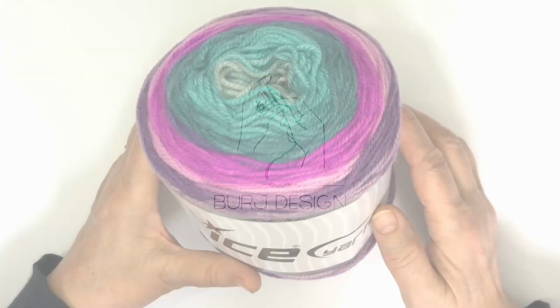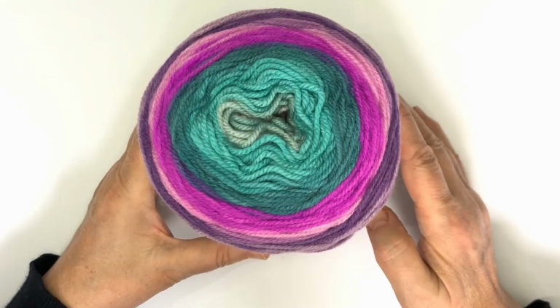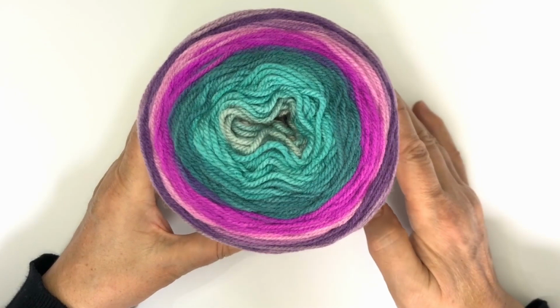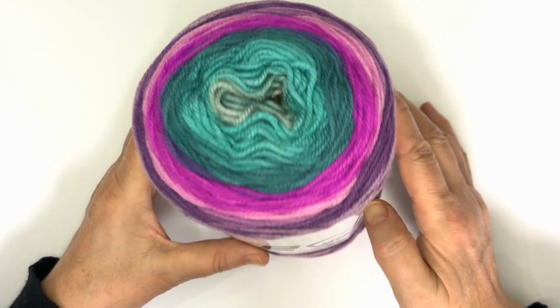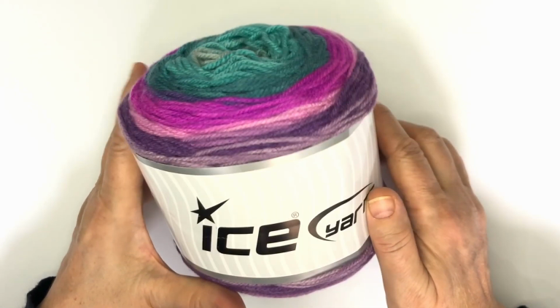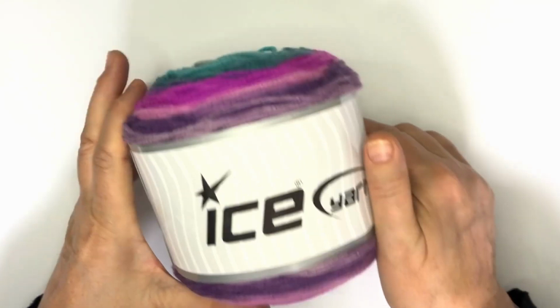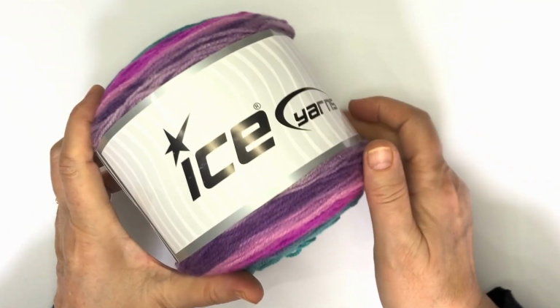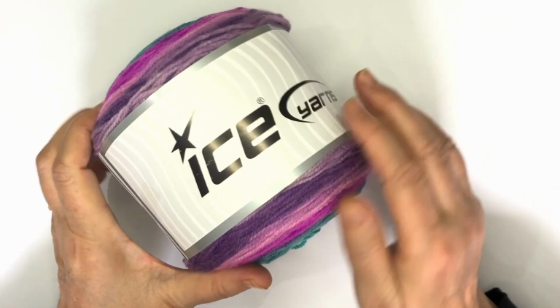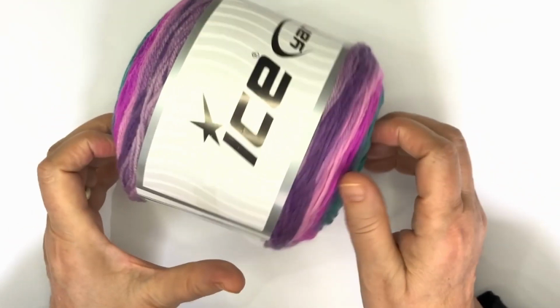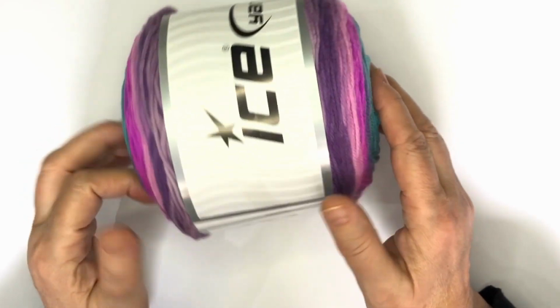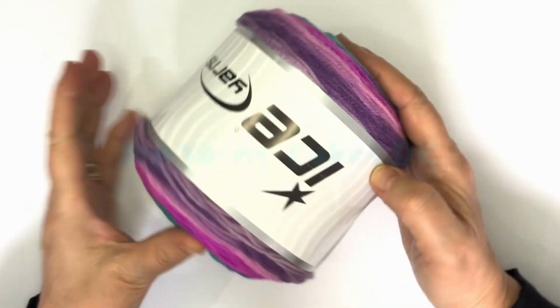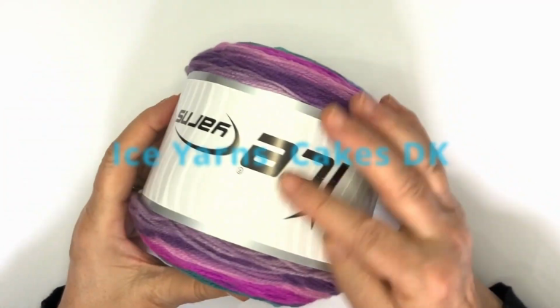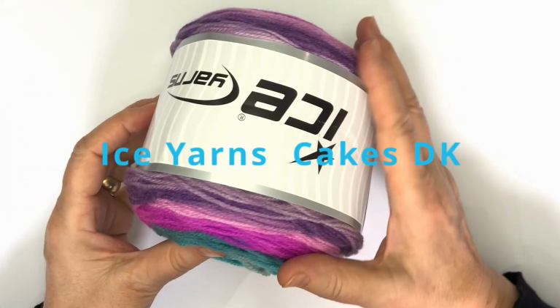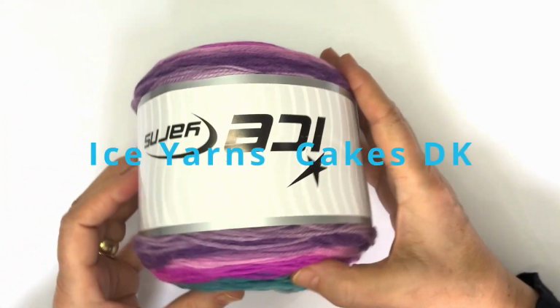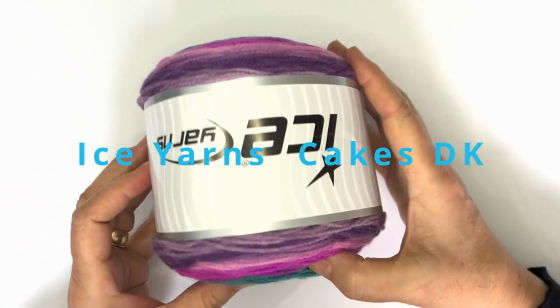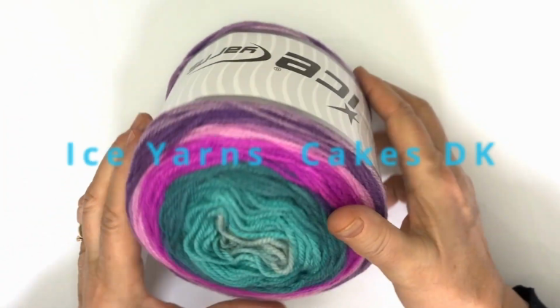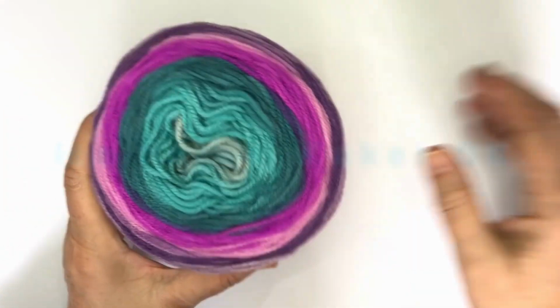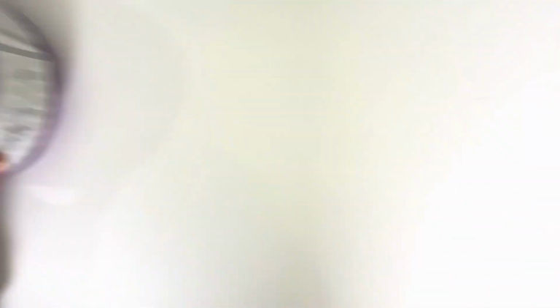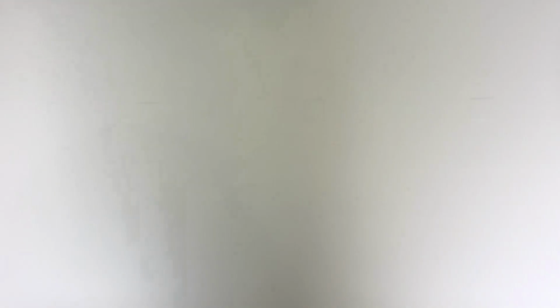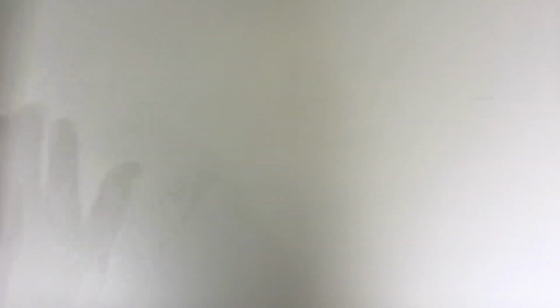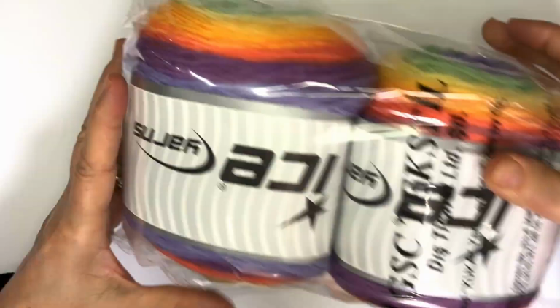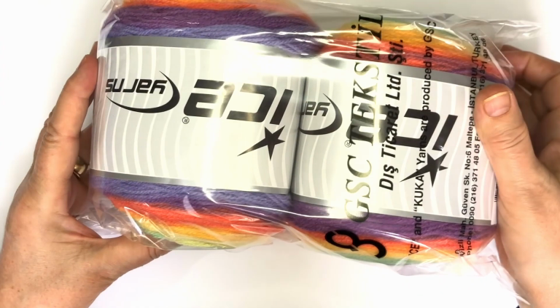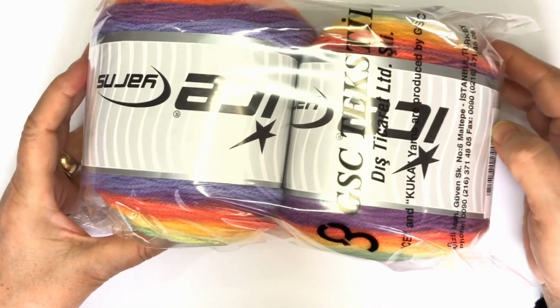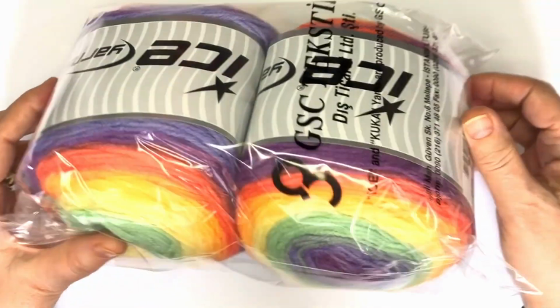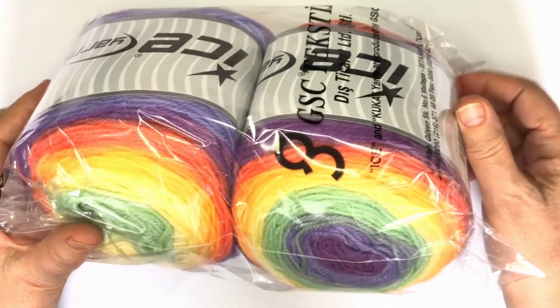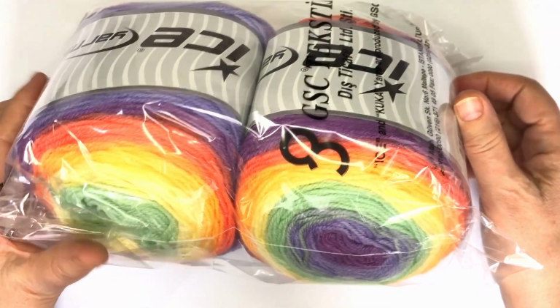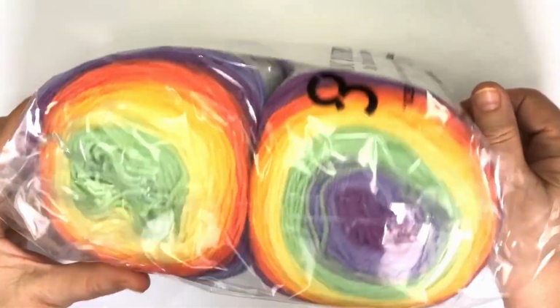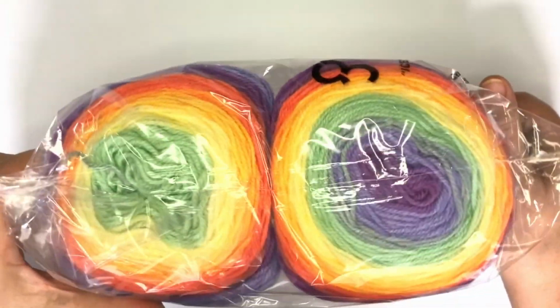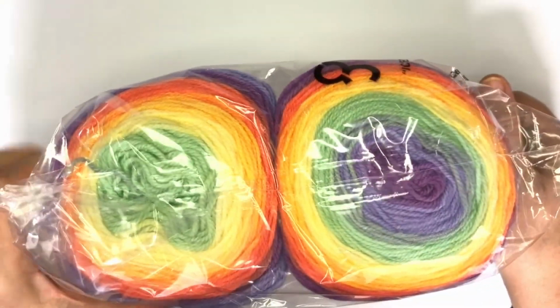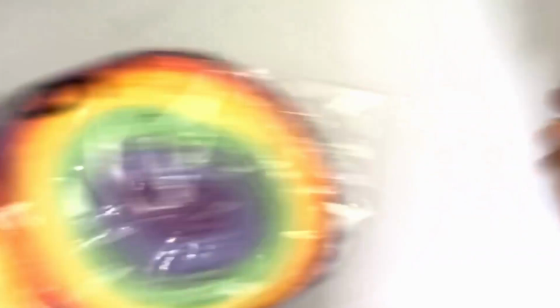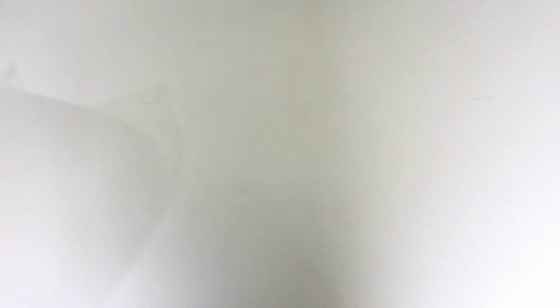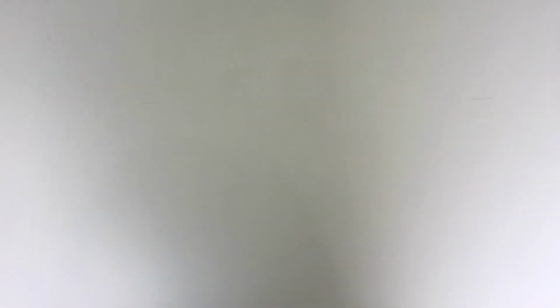Hello! Welcome to Burge Design Yarn Review of Cakes DK Yarn. Ice Yarns Cakes DK is a multicolored yarn that will inspire your creativity and imagination. With its 30 colors, the Cakes DK Yarn is perfect for all your knitting and crocheting projects.